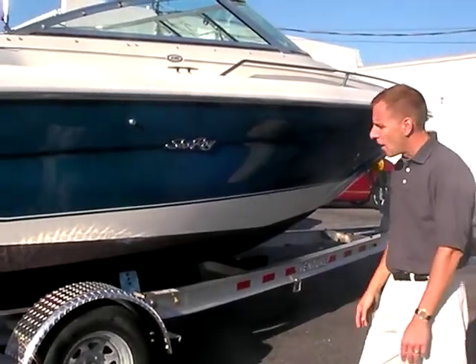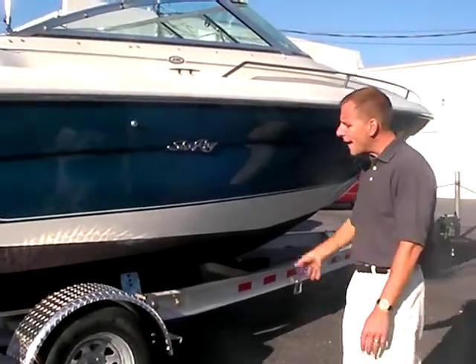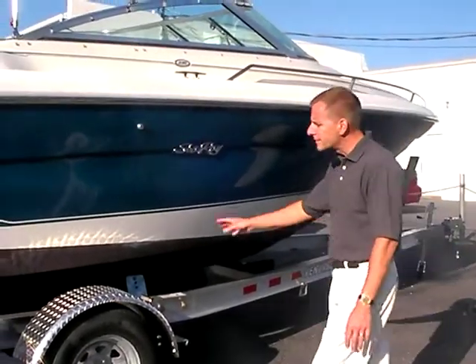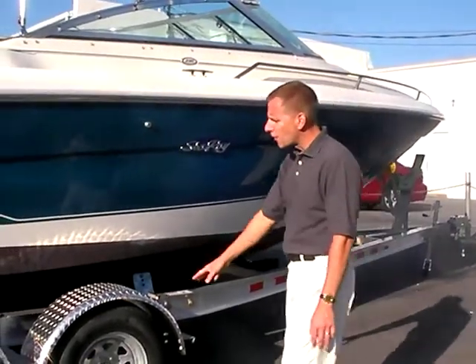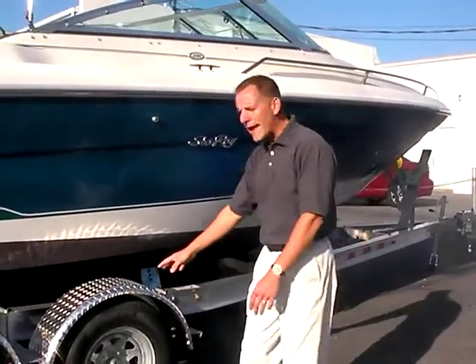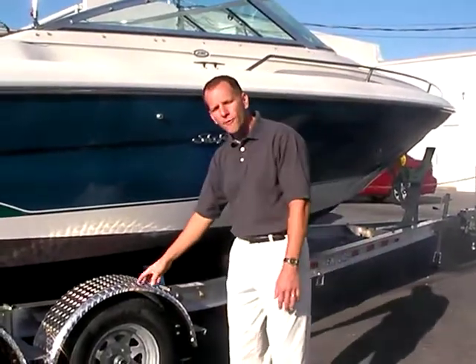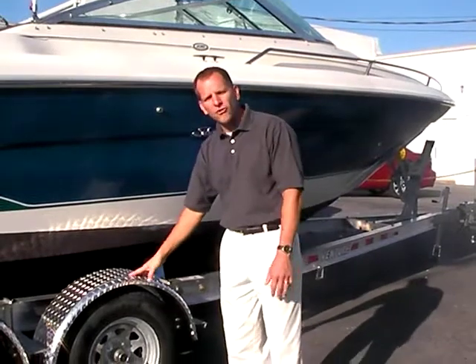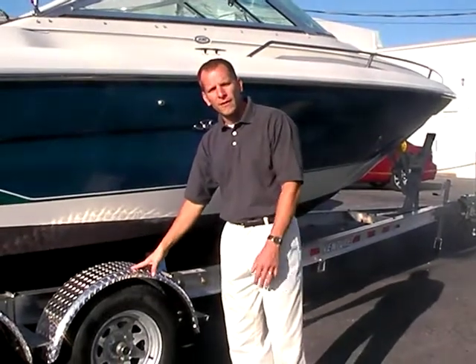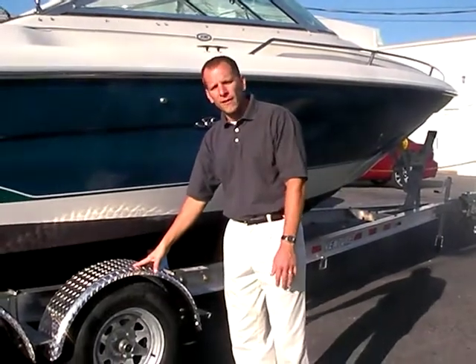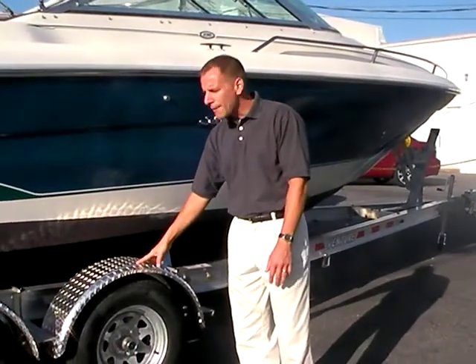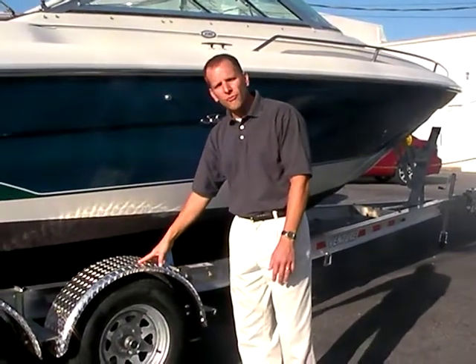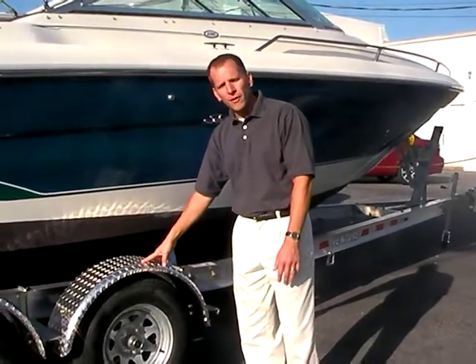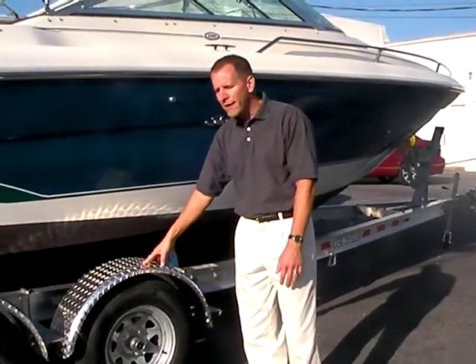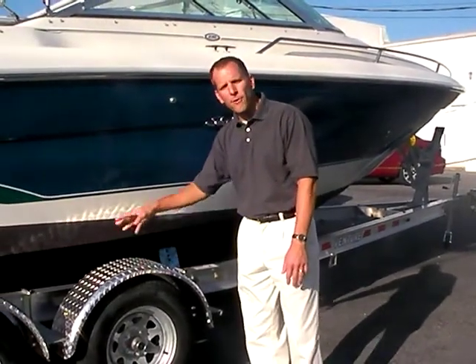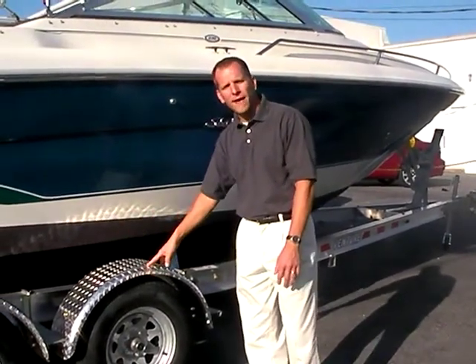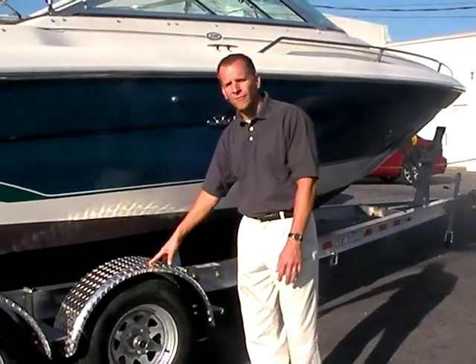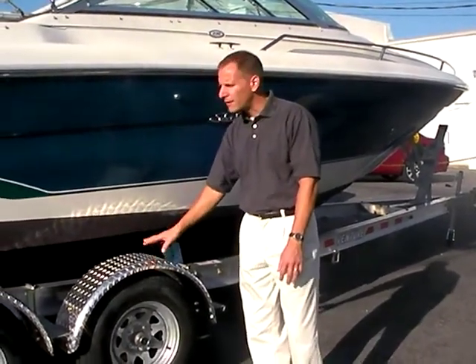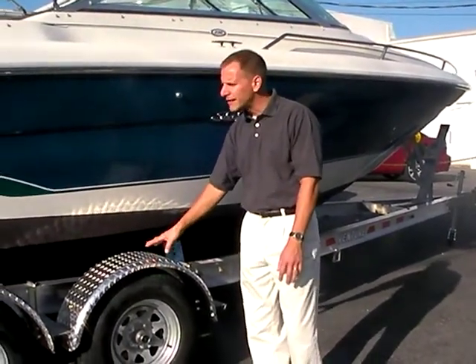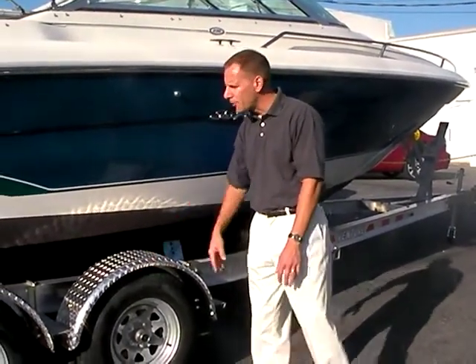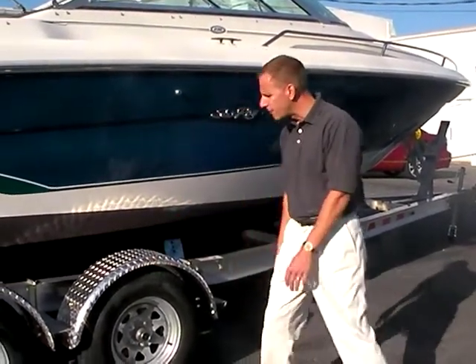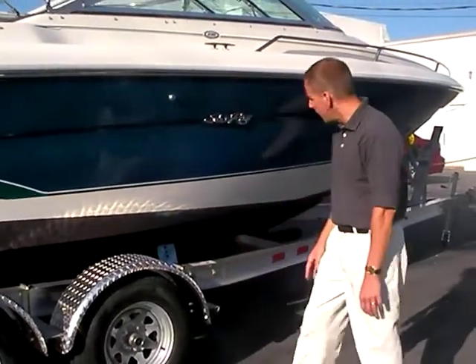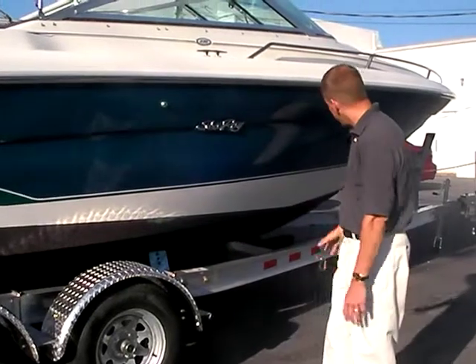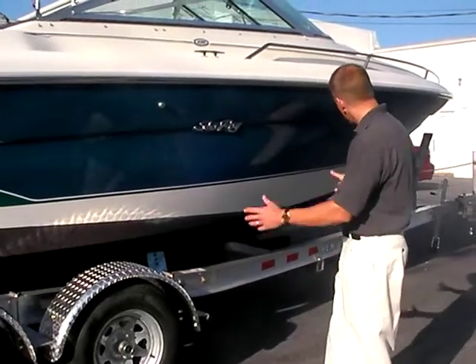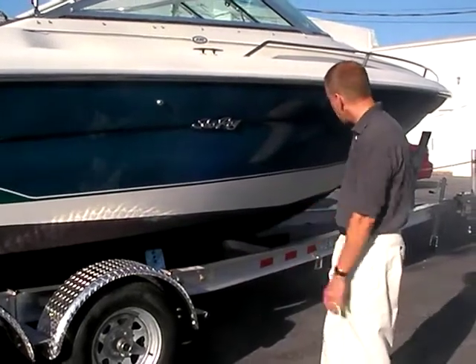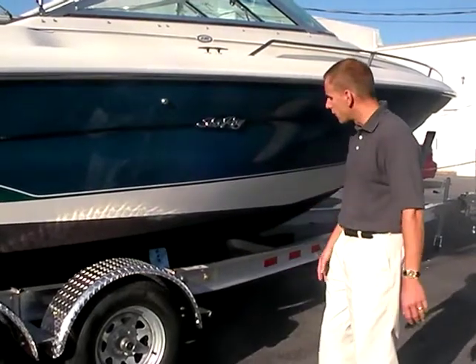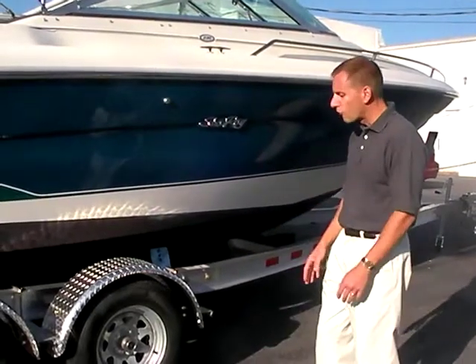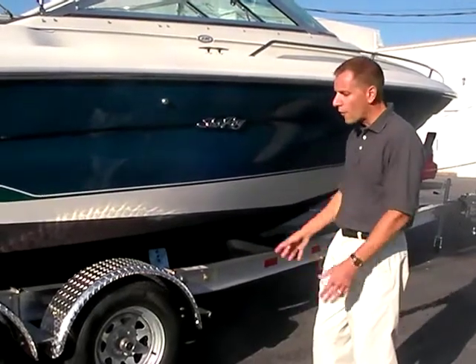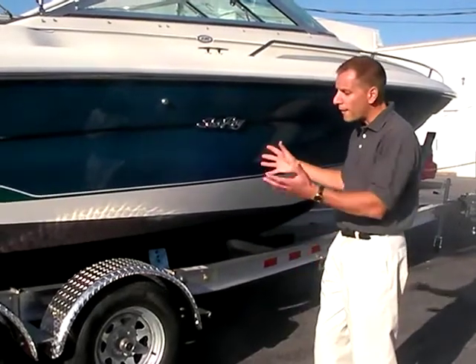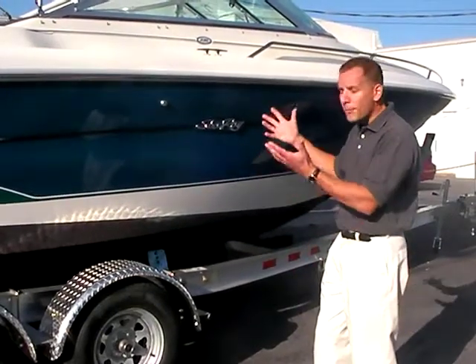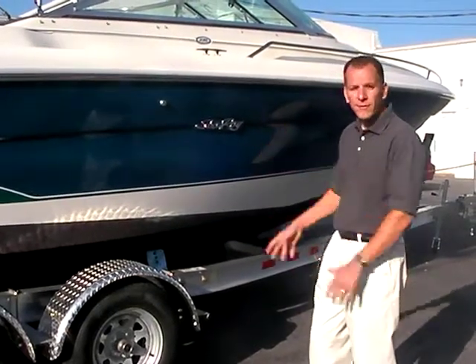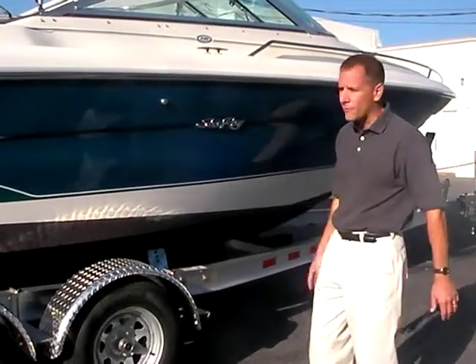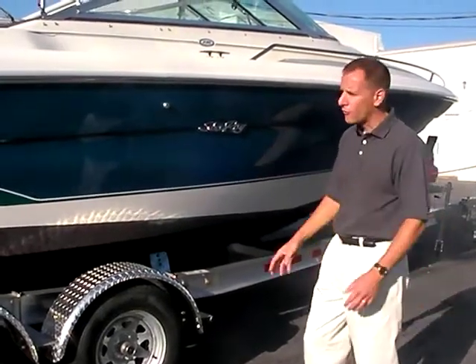We have this sitting on a brand new Venture i-beam trailer with brakes on both axles. It's a nice setup underneath the boat, really supports the boat well, and it complements the look of the boat as well.